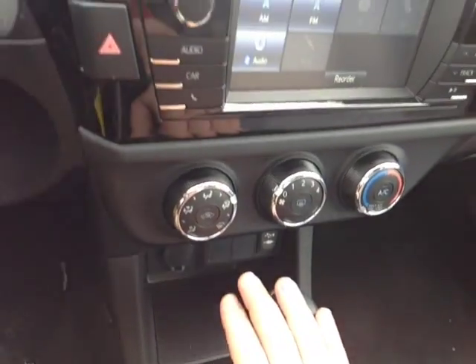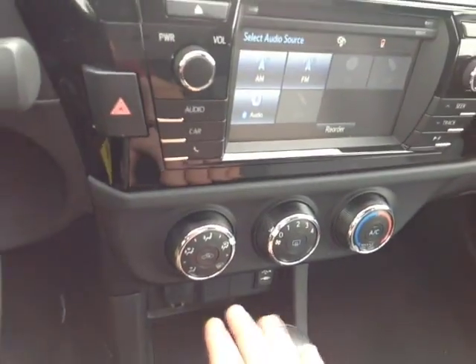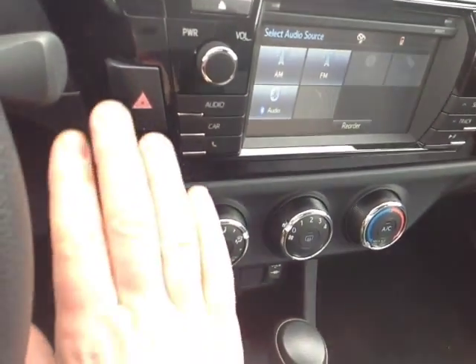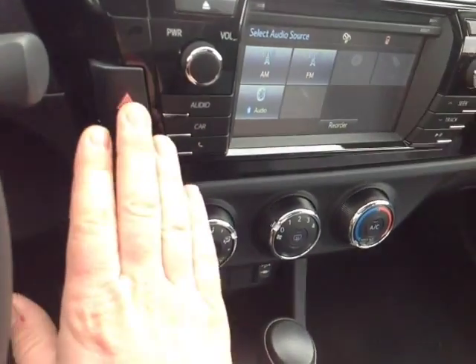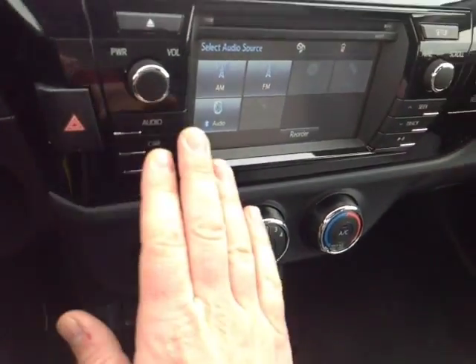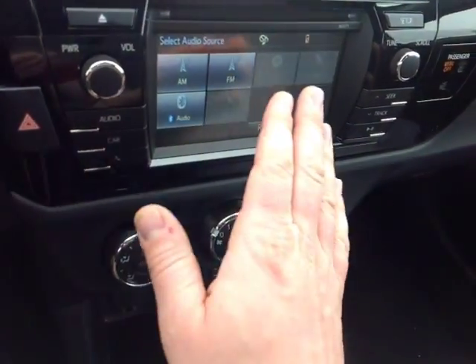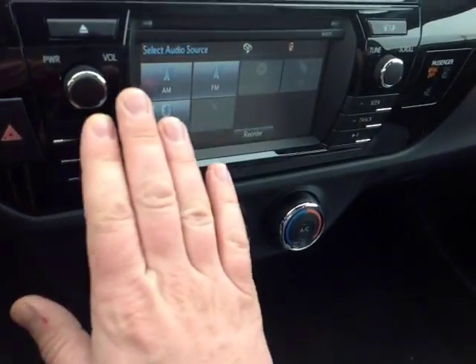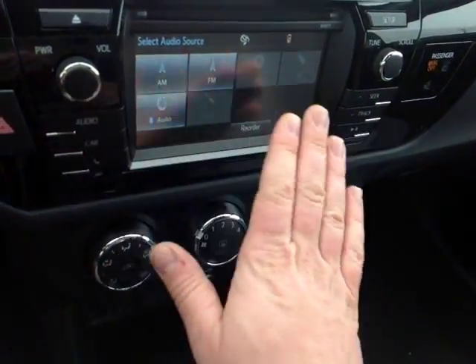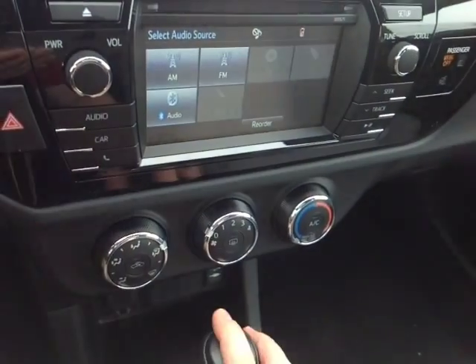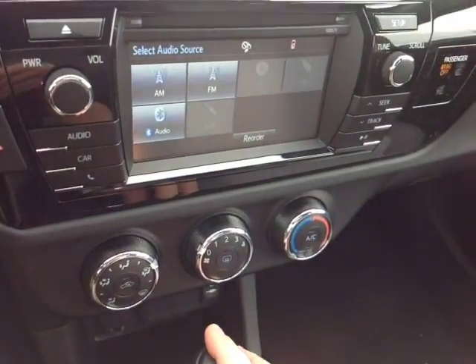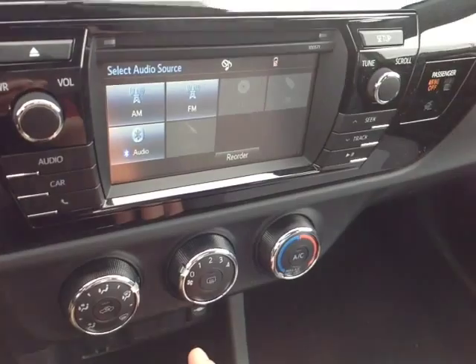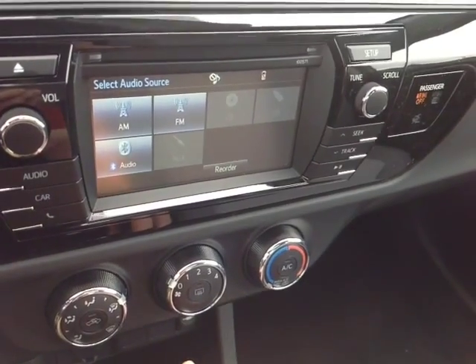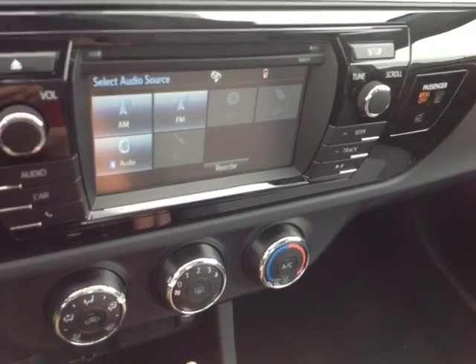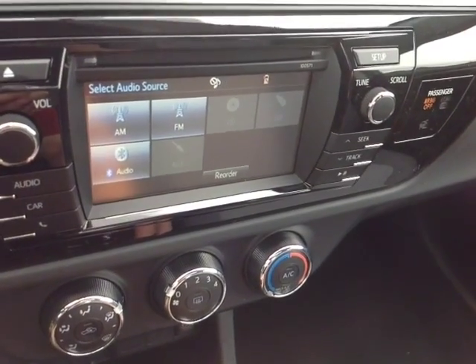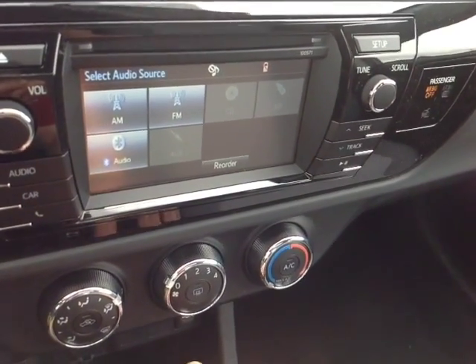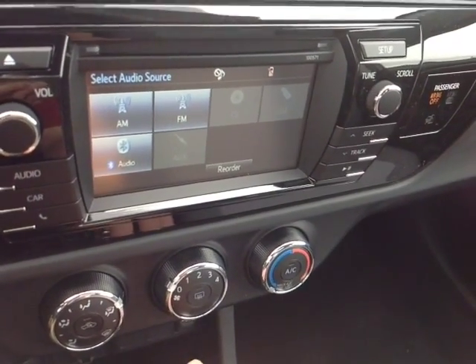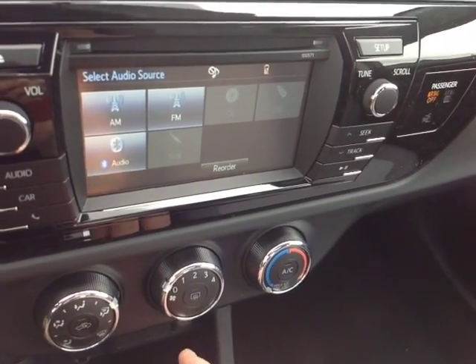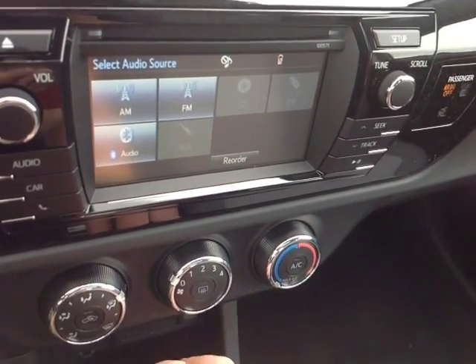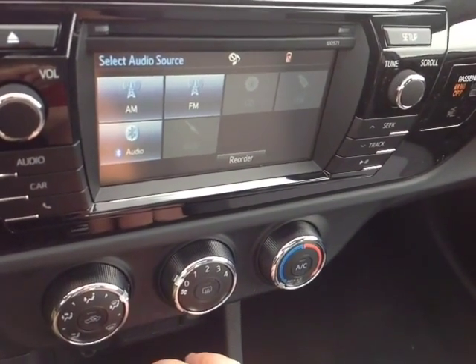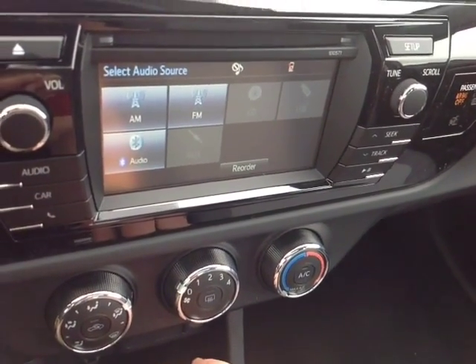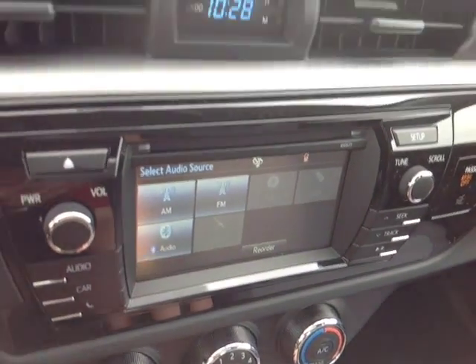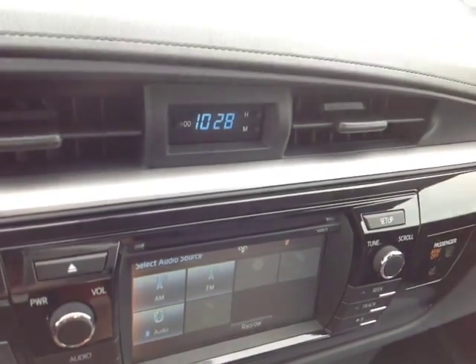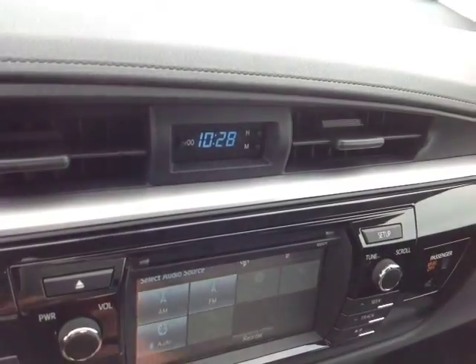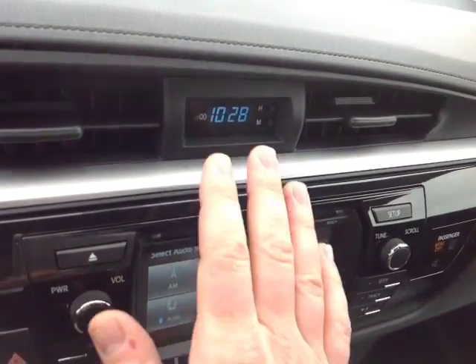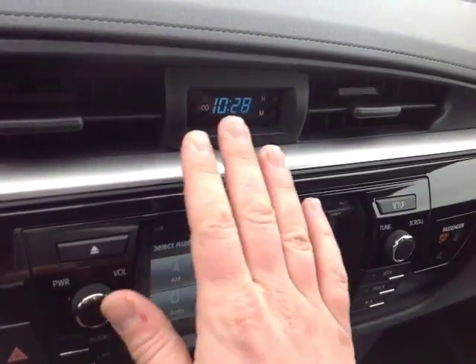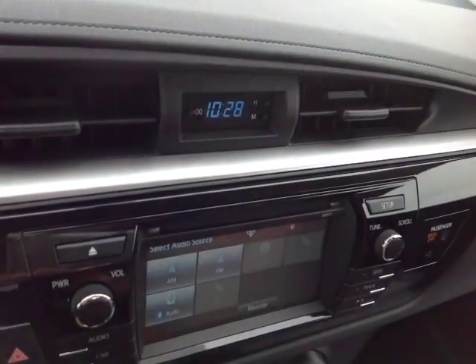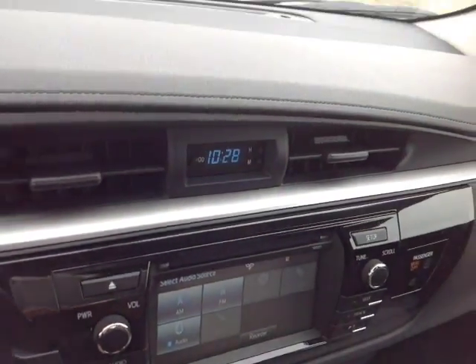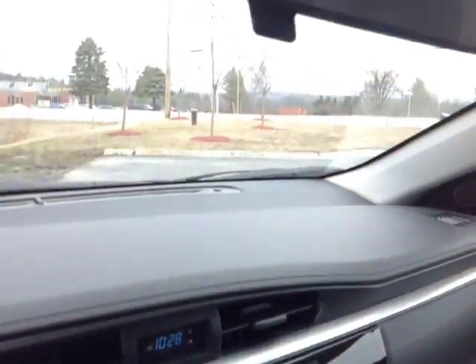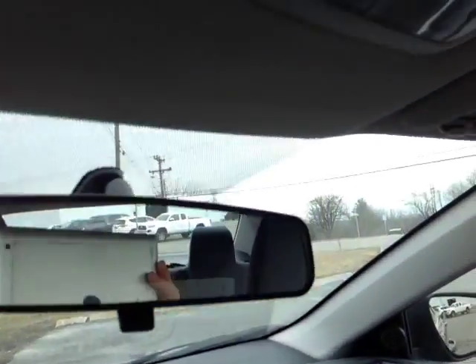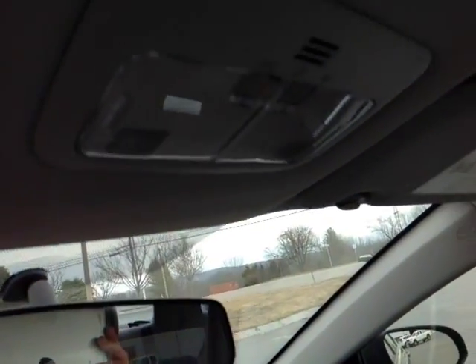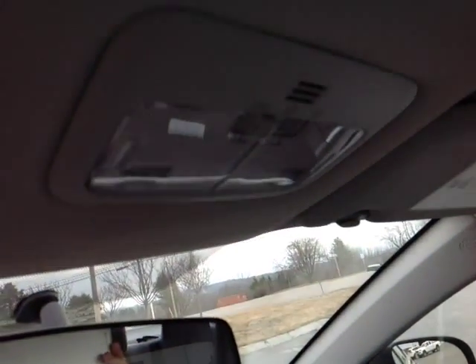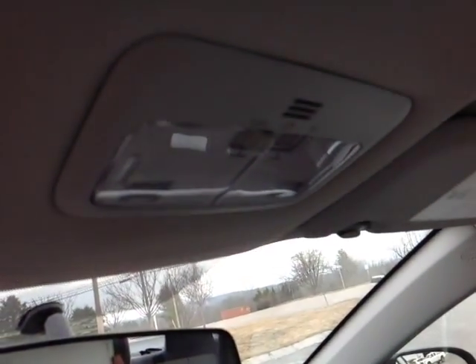It lives right underneath your emergency flash and new for 2016, a standard touch screen stereo with AM and FM radio, CD, USB, Bluetooth, and auxiliary audio sources. Up top is your digital clock and finally on the roof, controls for your cabin lighting.